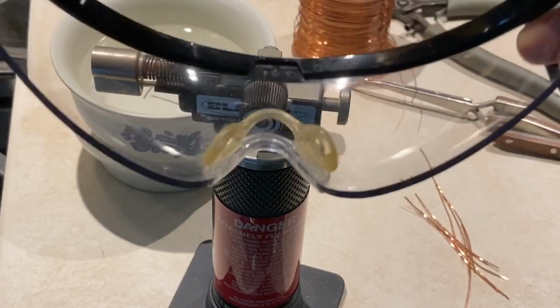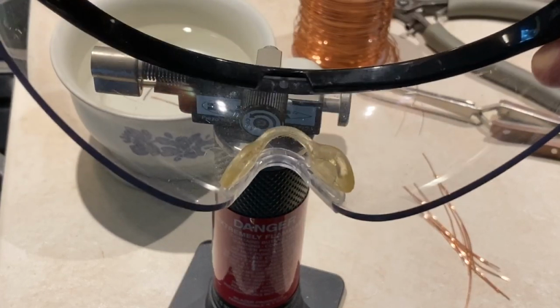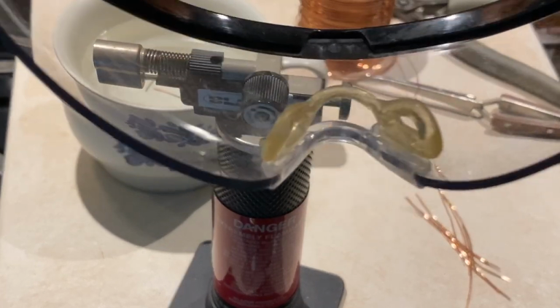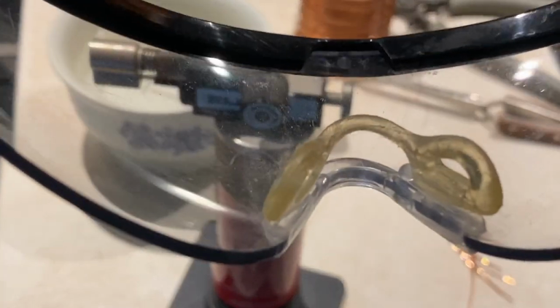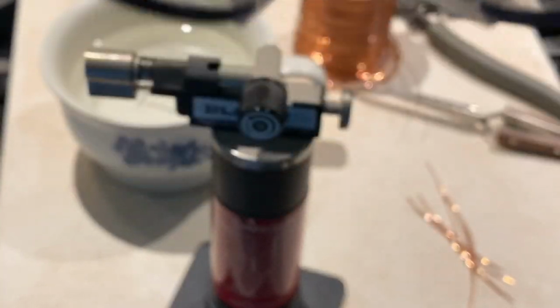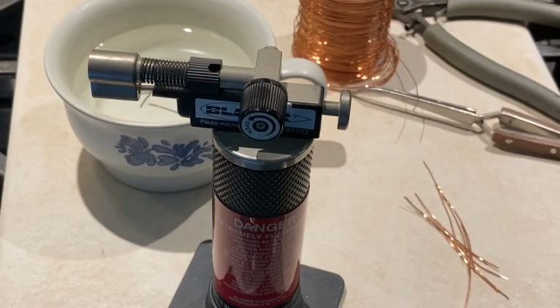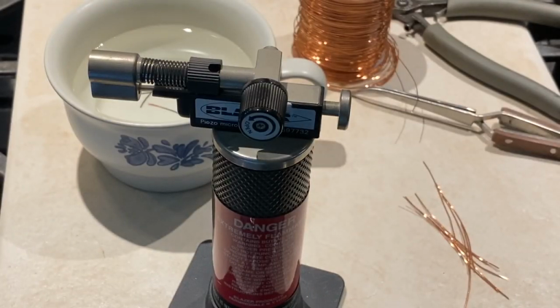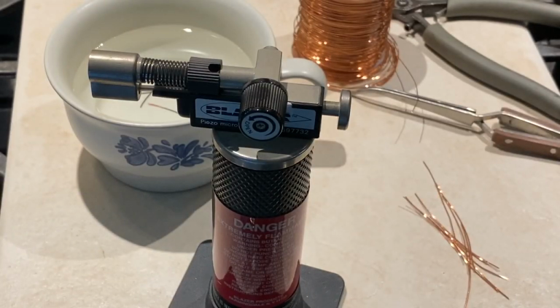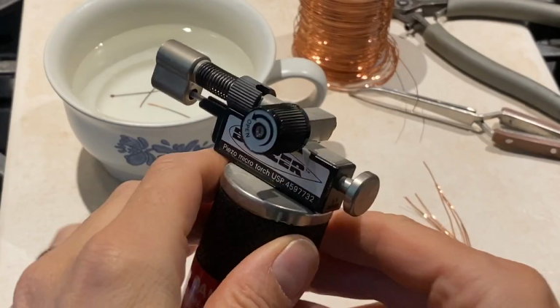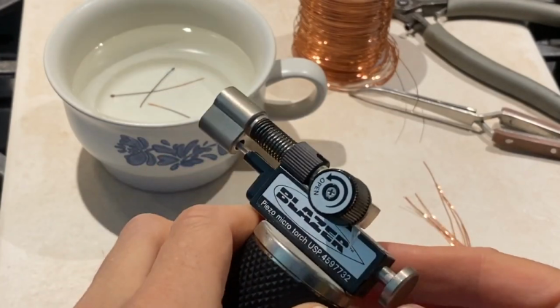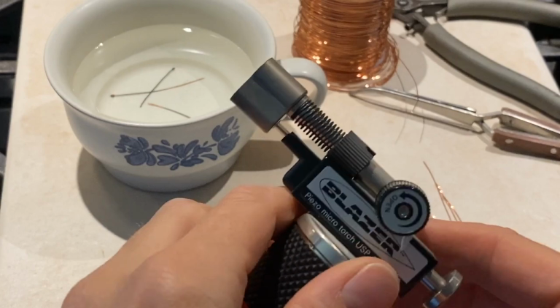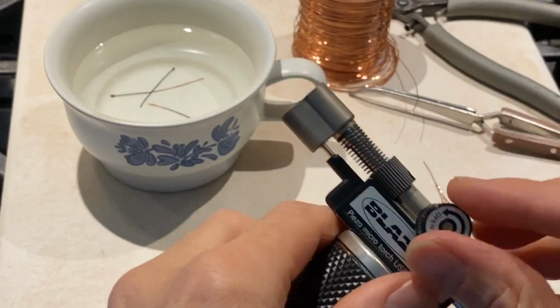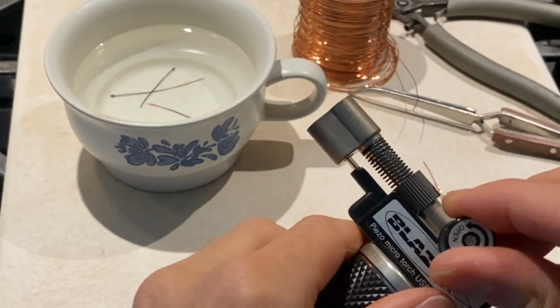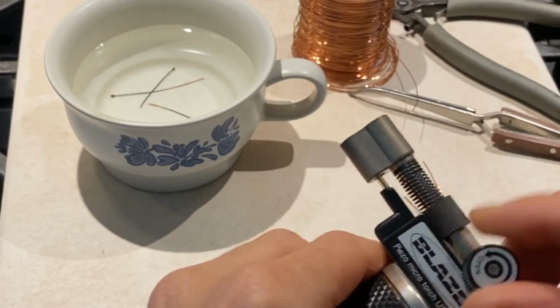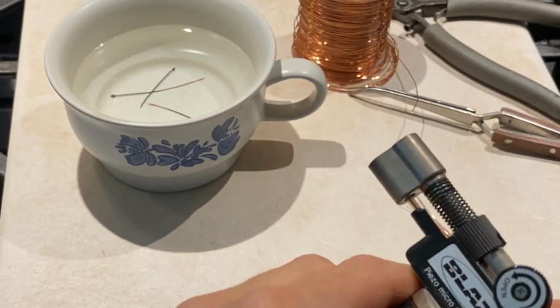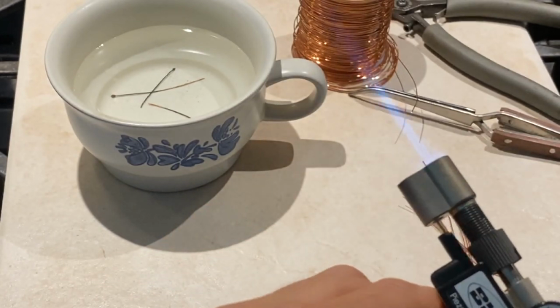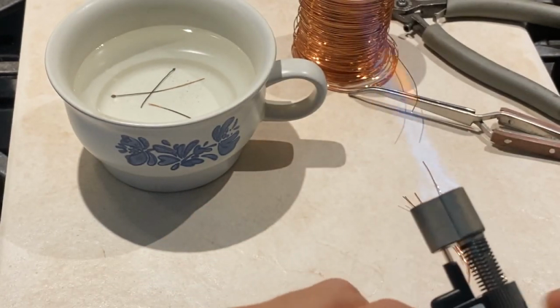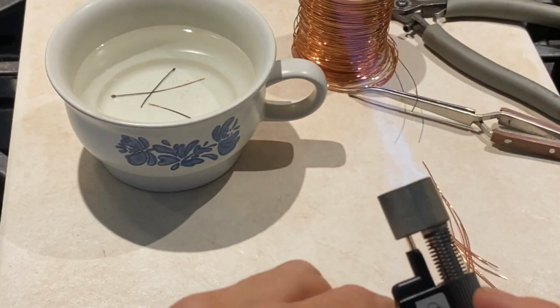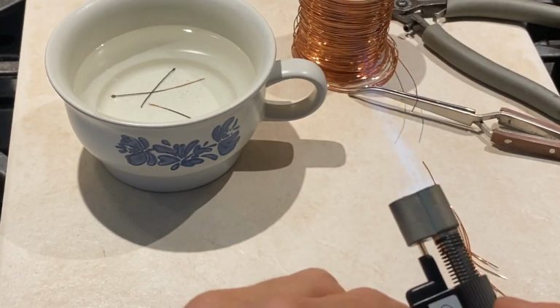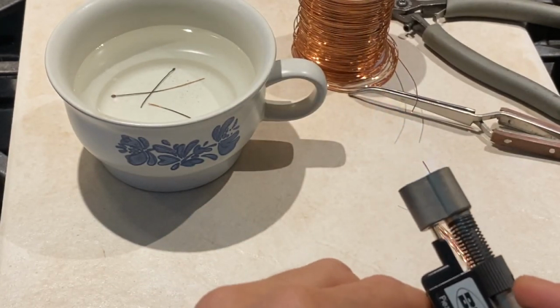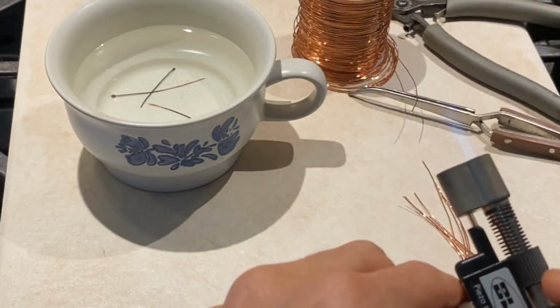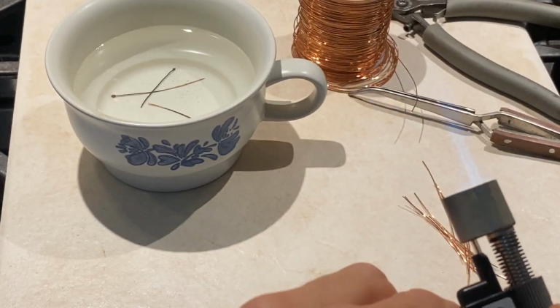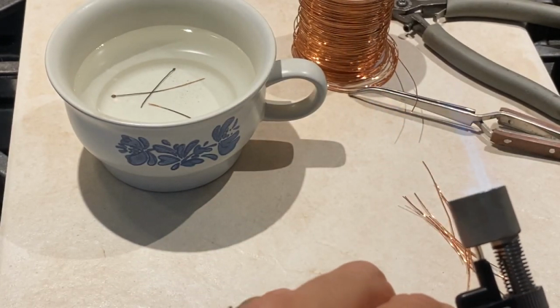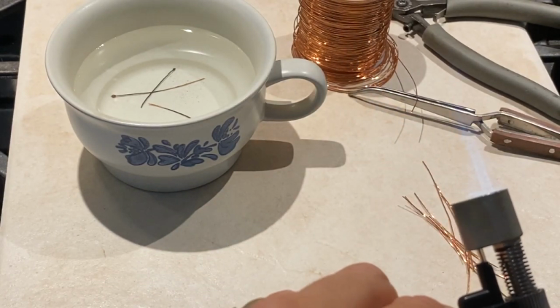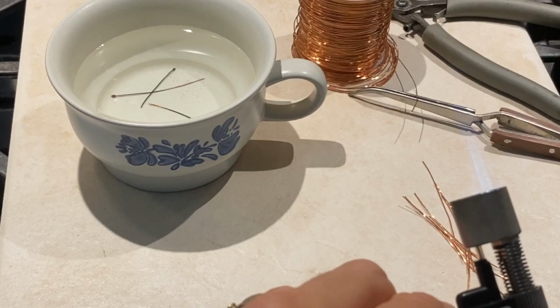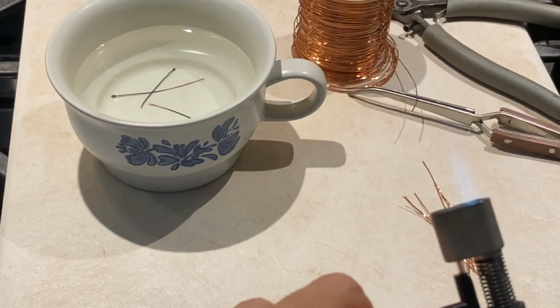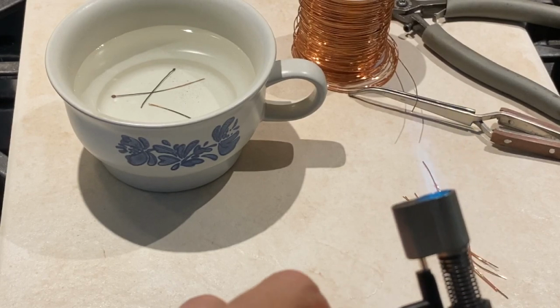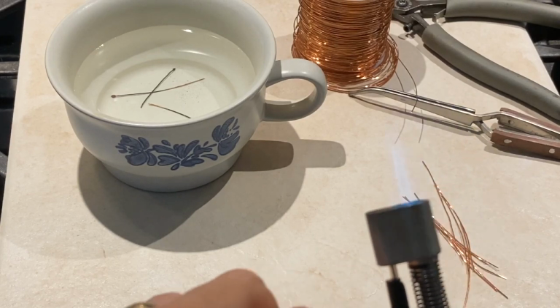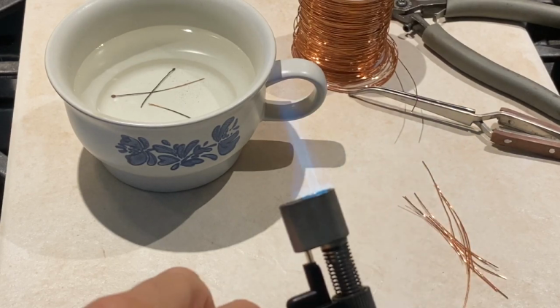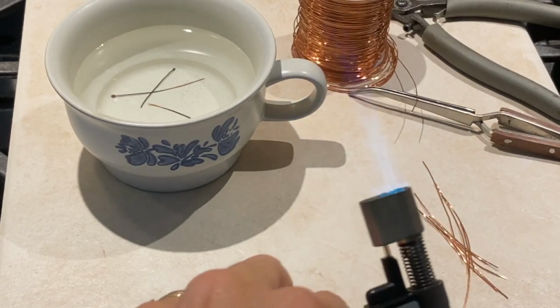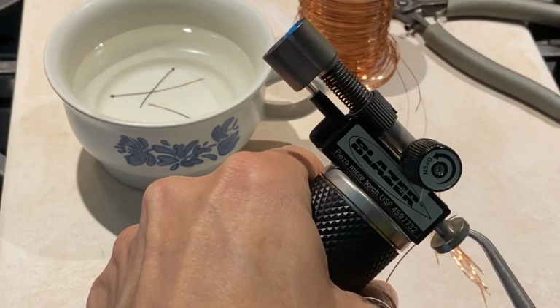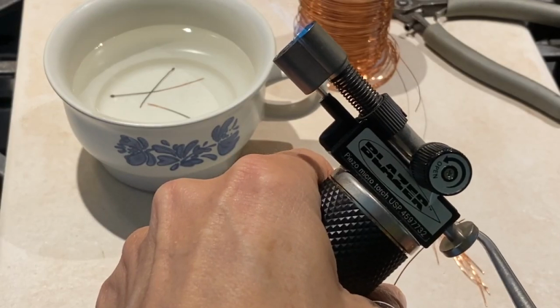Since we're going to be lighting up the torch, make sure you wear your safety goggles. I always put up my hair too so I don't catch that on fire, because that would probably go up pretty quick I'm guessing.